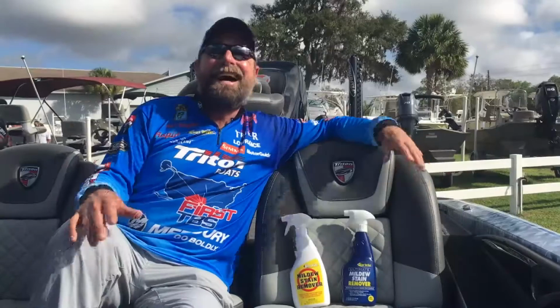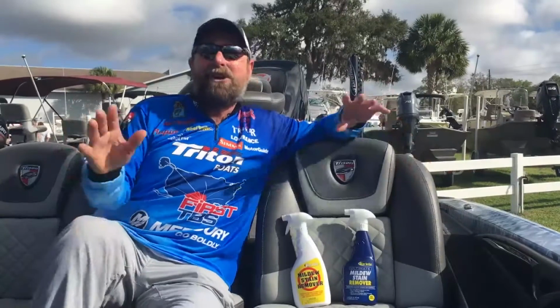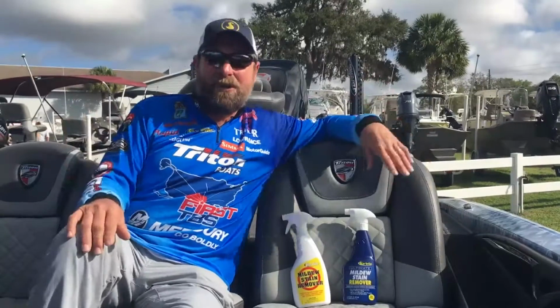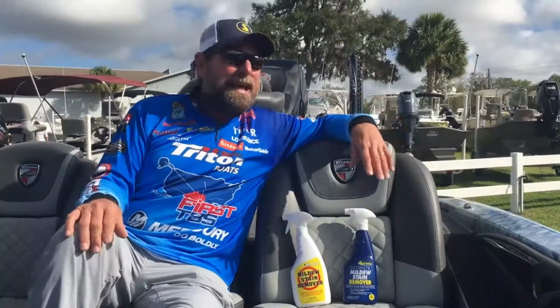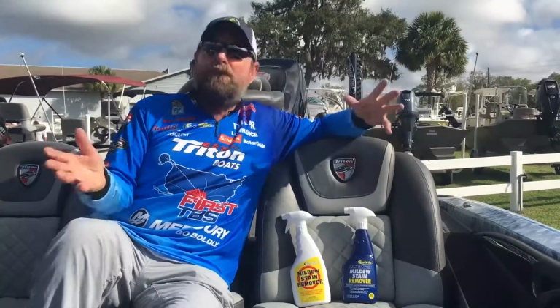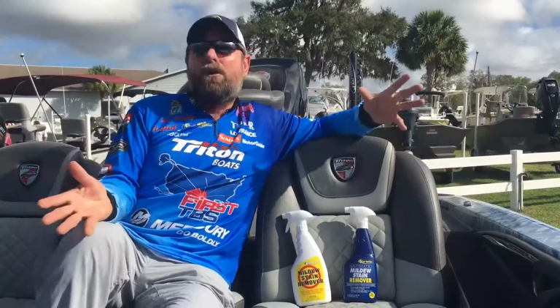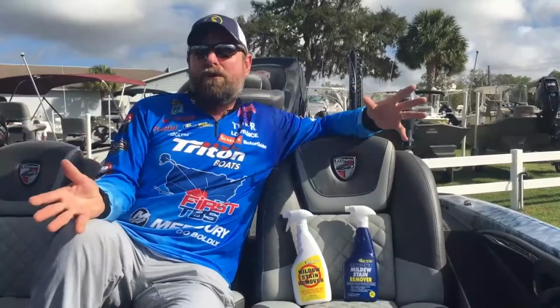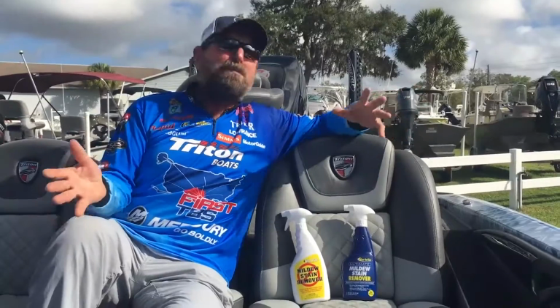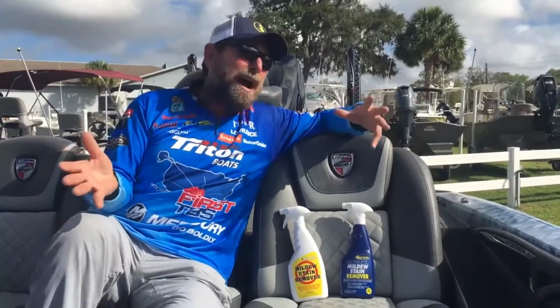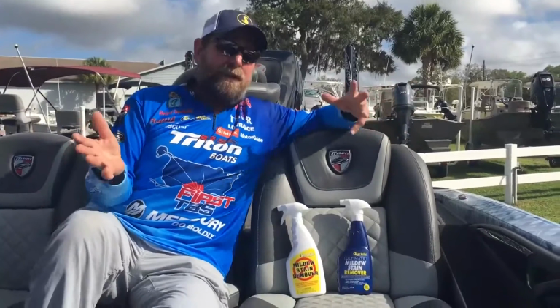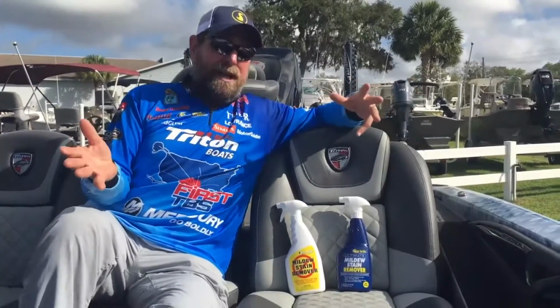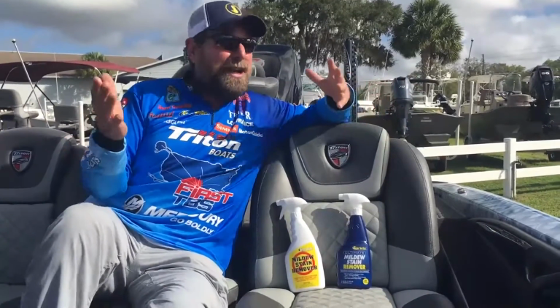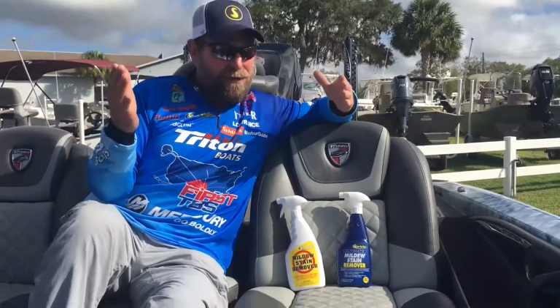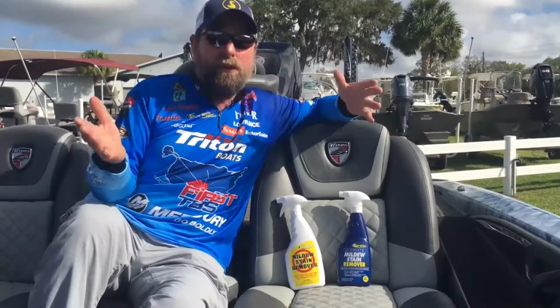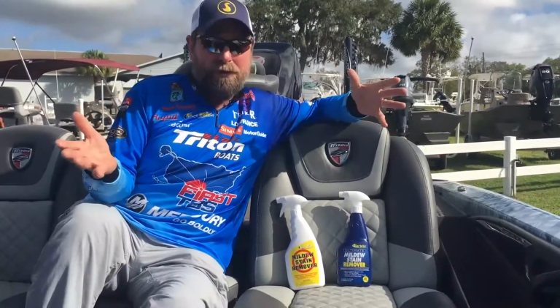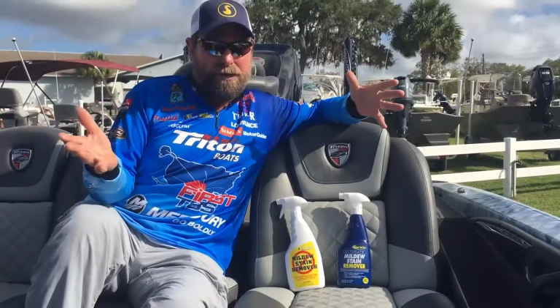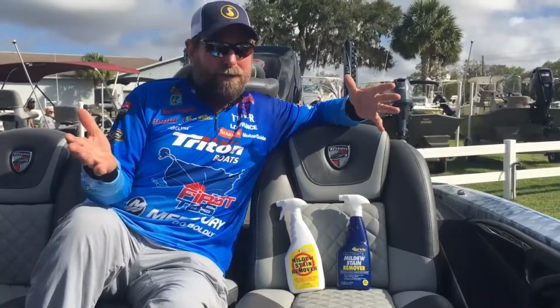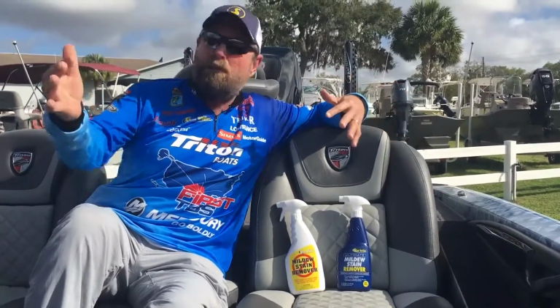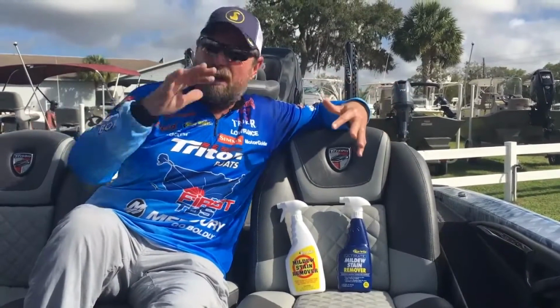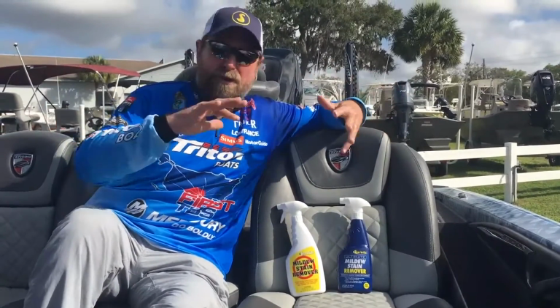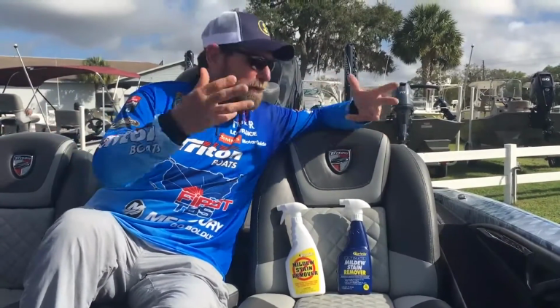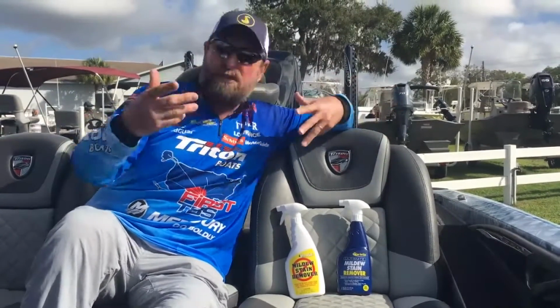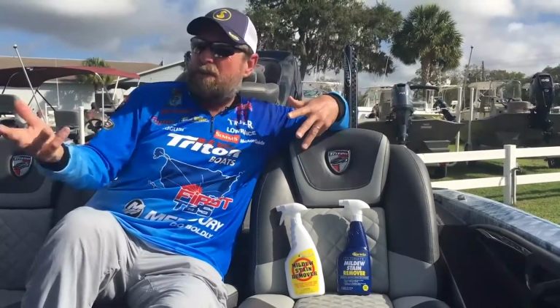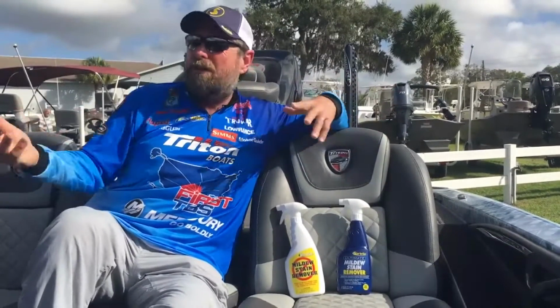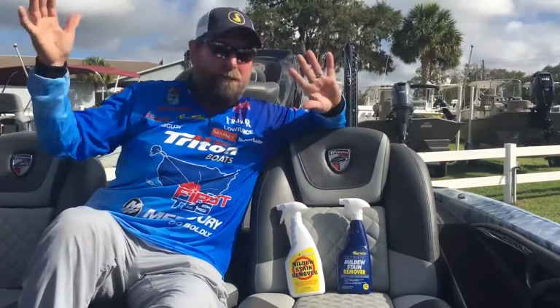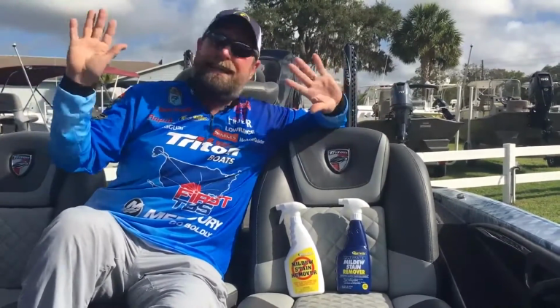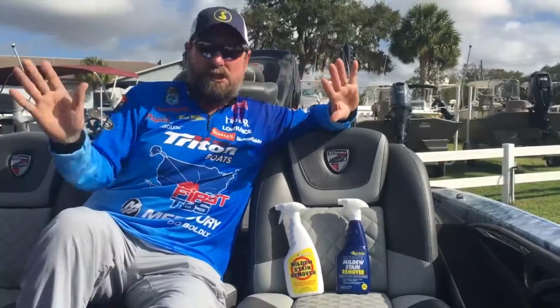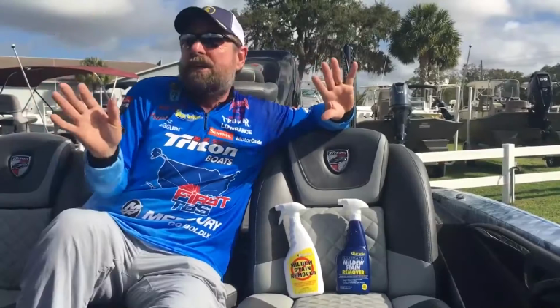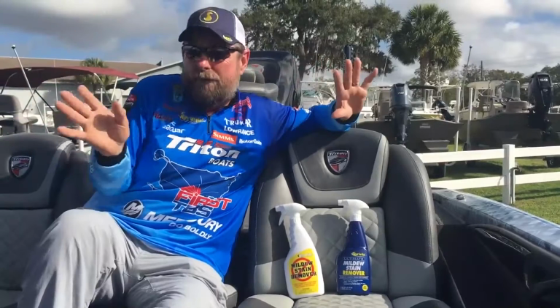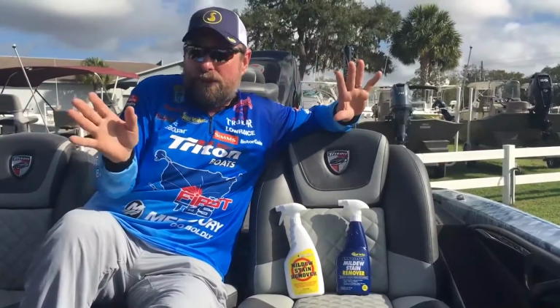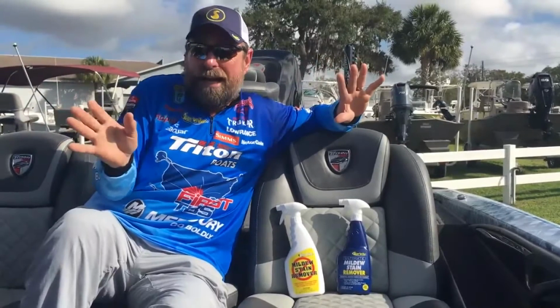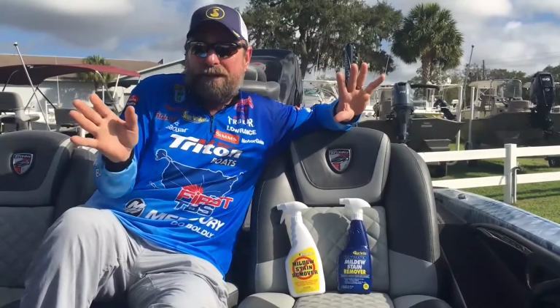Hi, I'm Shaw Grigsby. If you own a boat, you're probably gonna have an issue with mildew at some point. I mean, we cover them, they're moist, they get water in them — it just is inevitable, it's gonna happen.